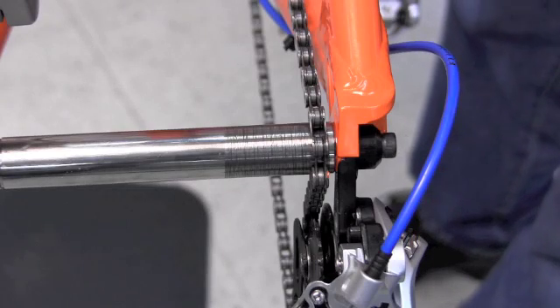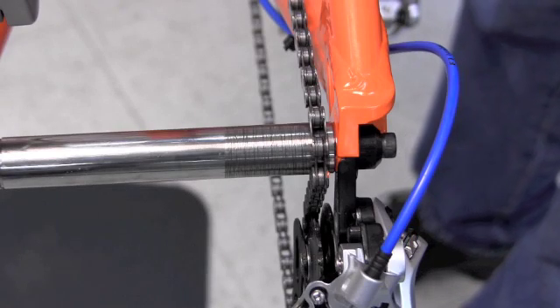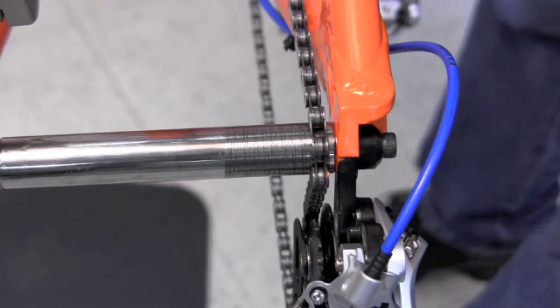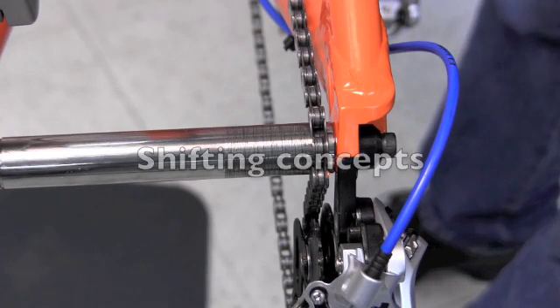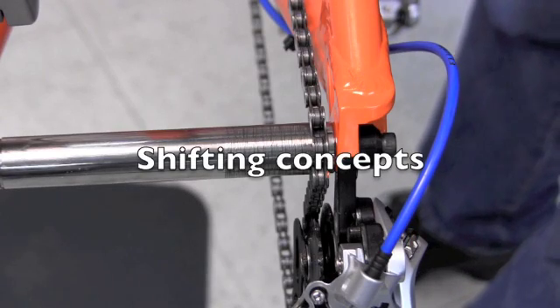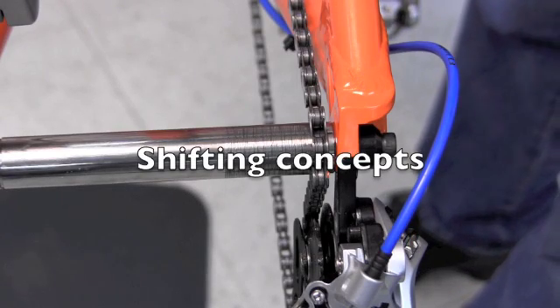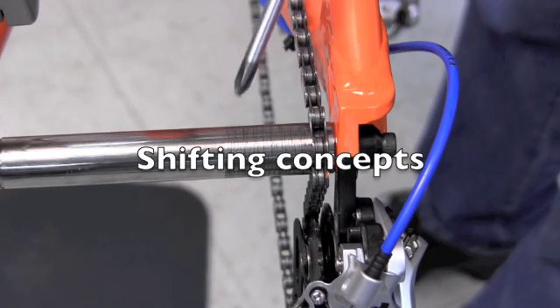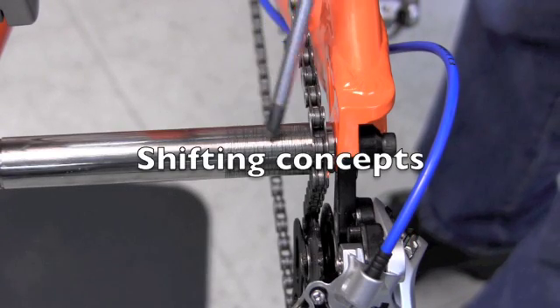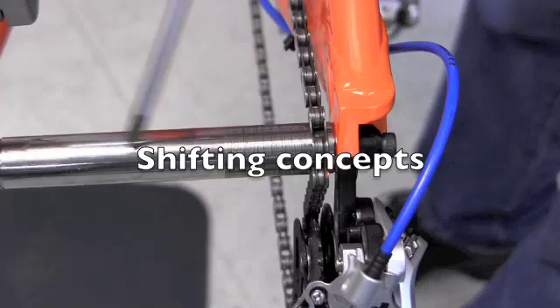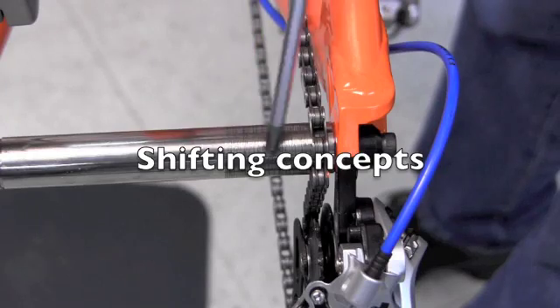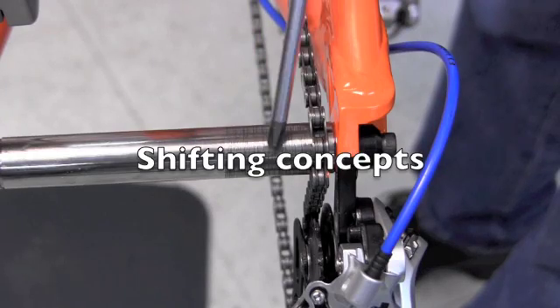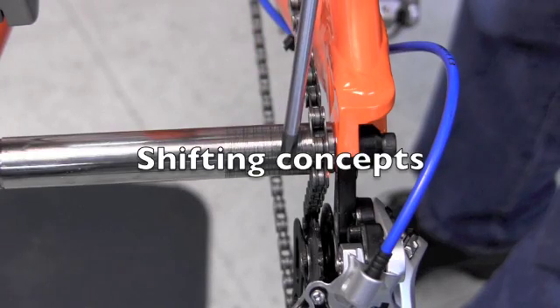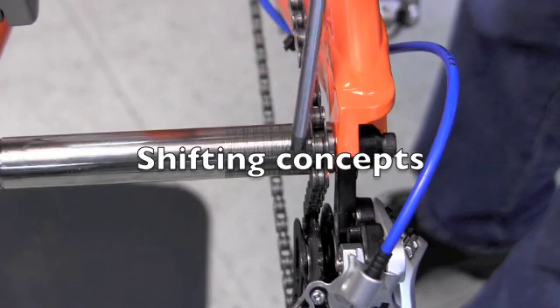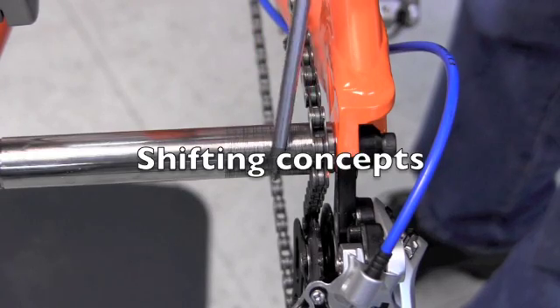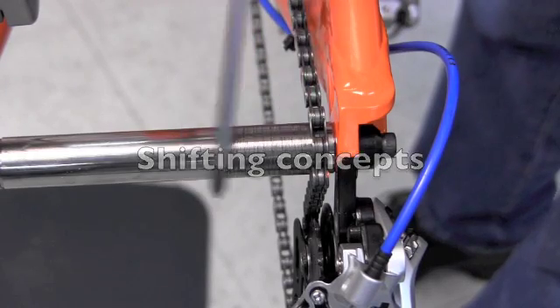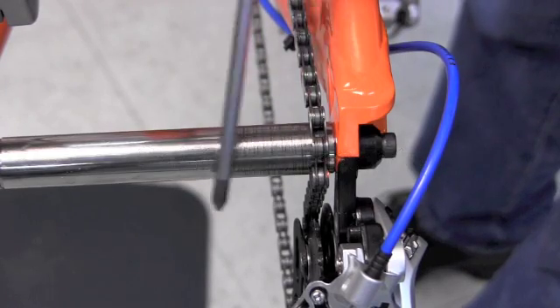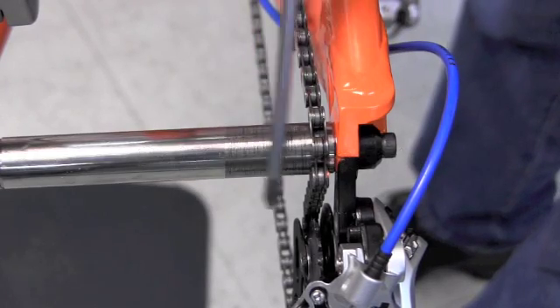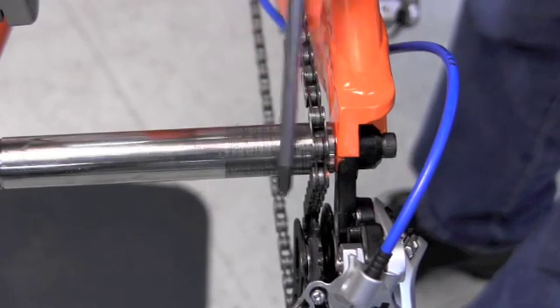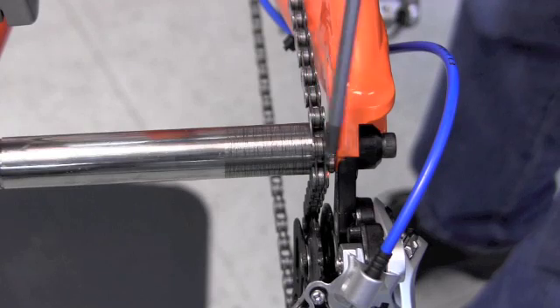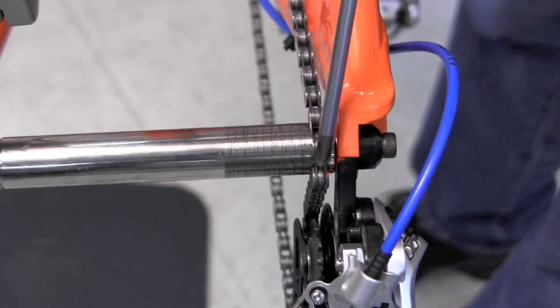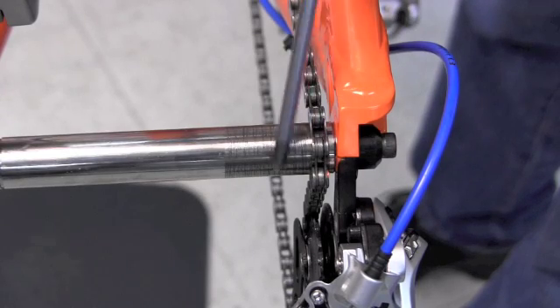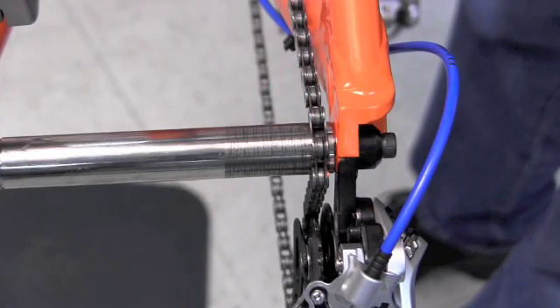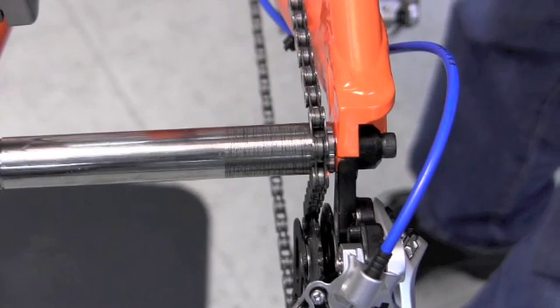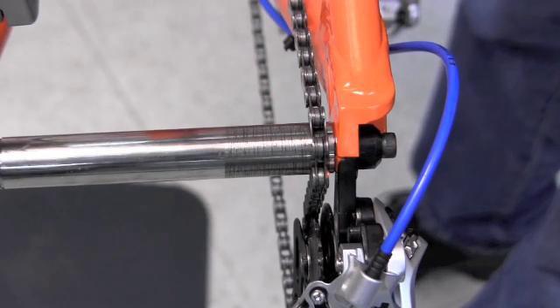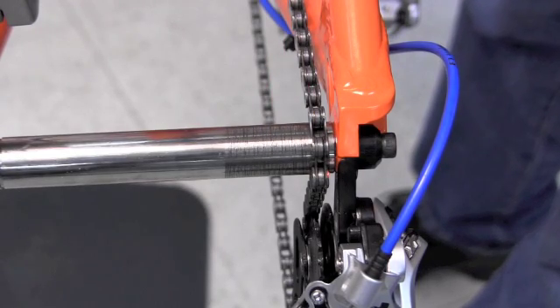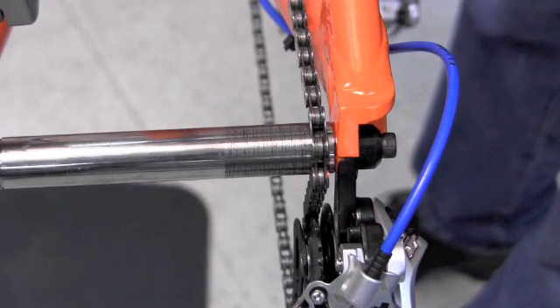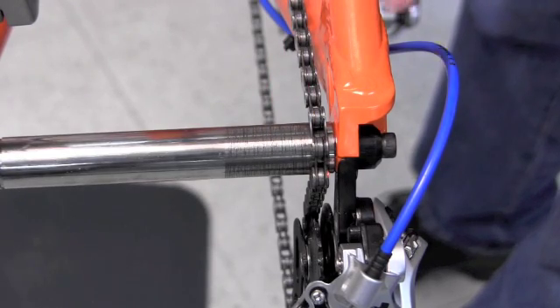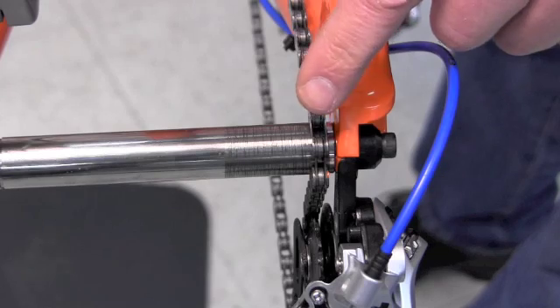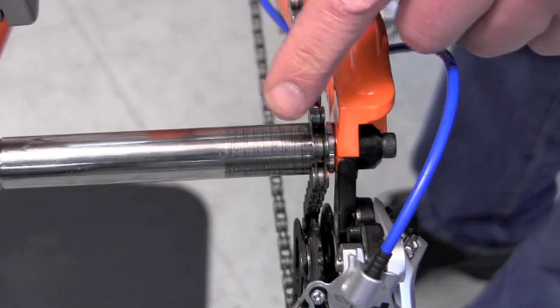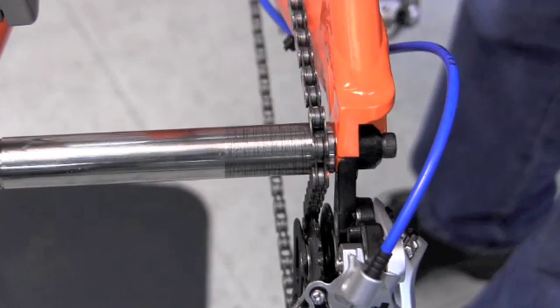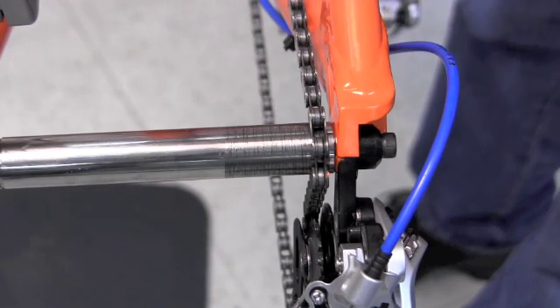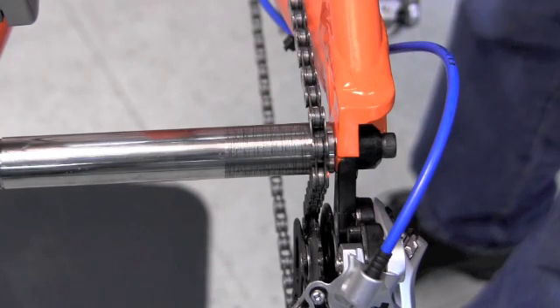To simplify the concepts of shifting, we've taken the wheel and cassette out and replaced it with a simple stud here, just to show the chain as it shifts back and forth to get a concept of what's happening.